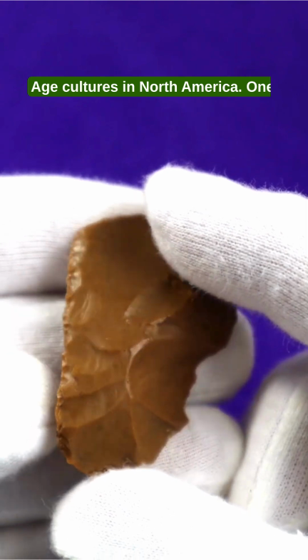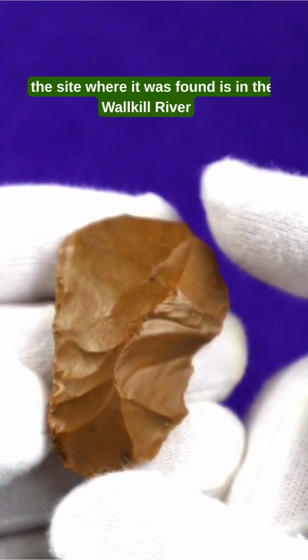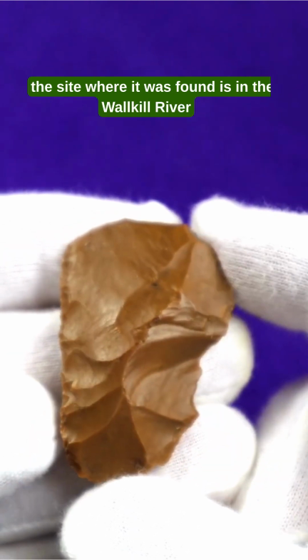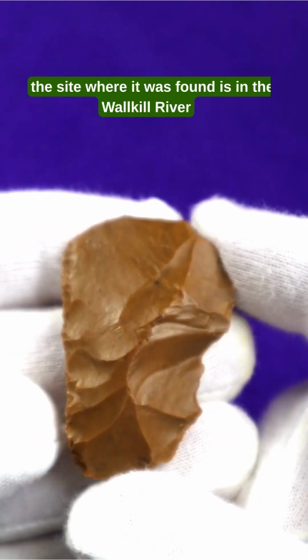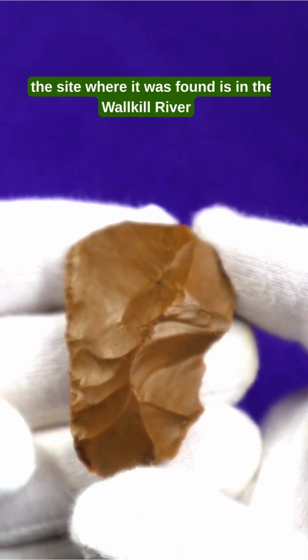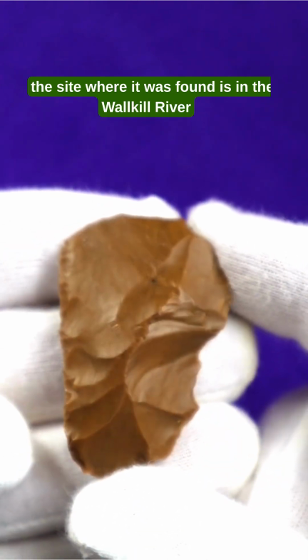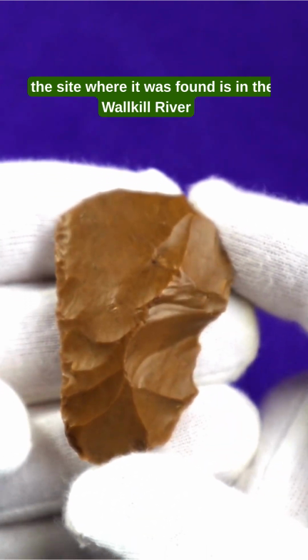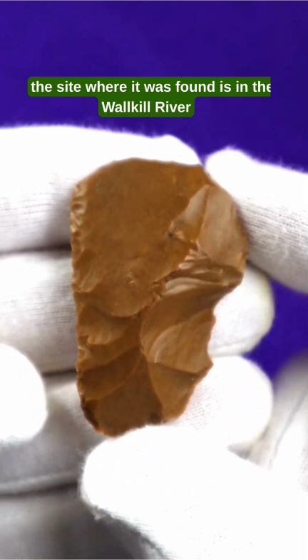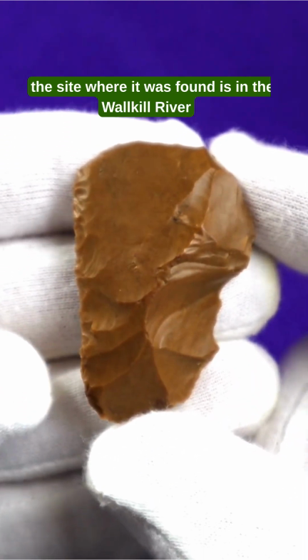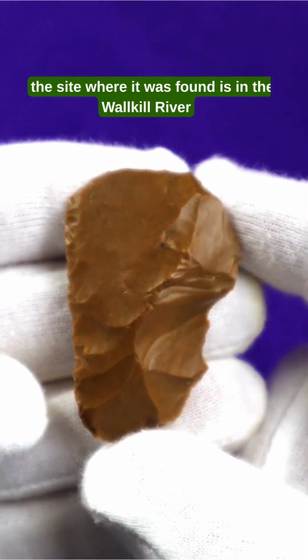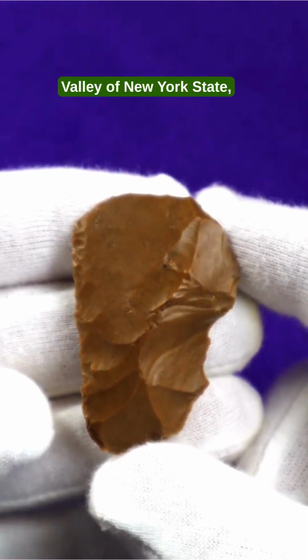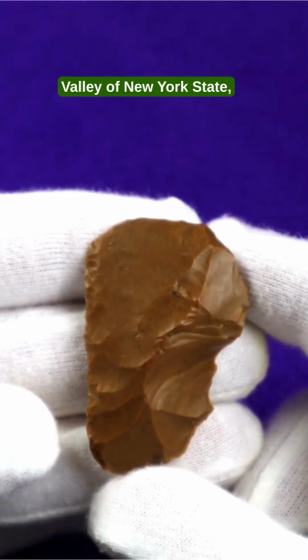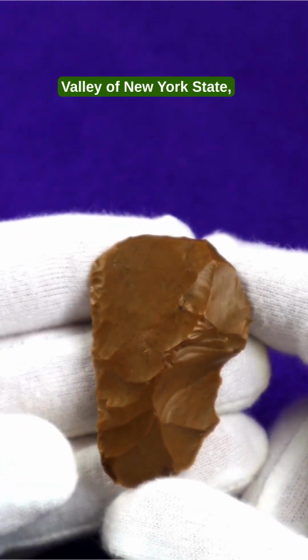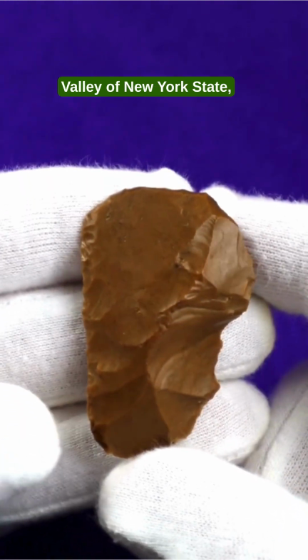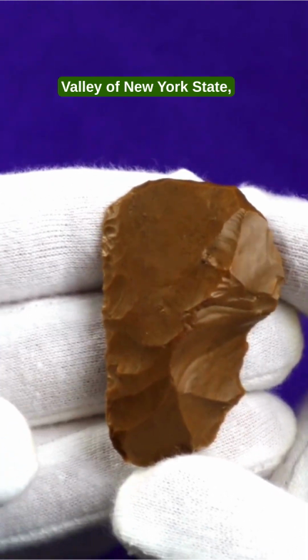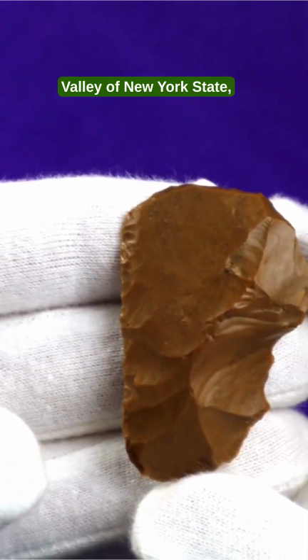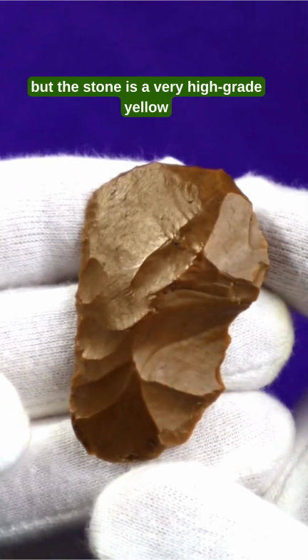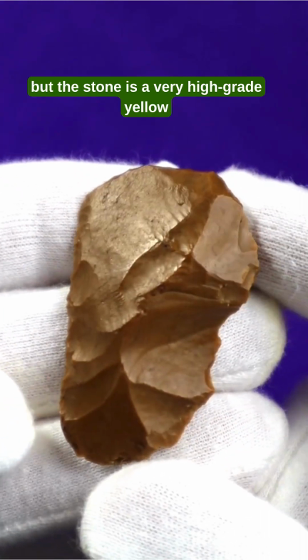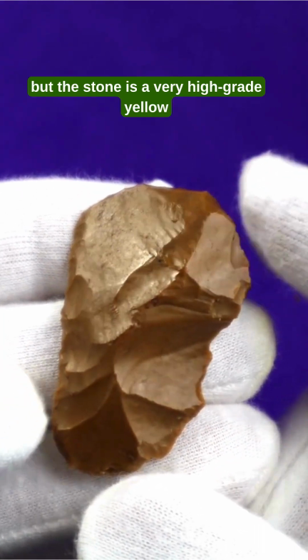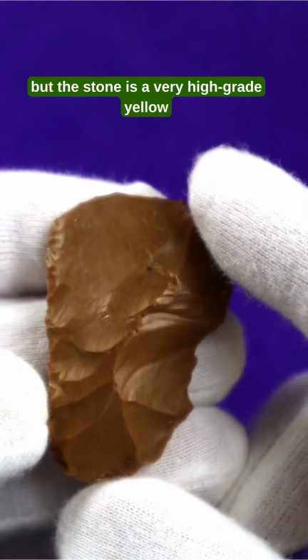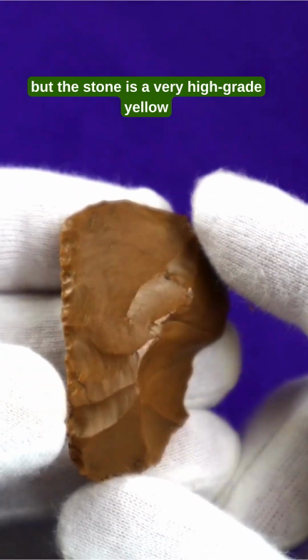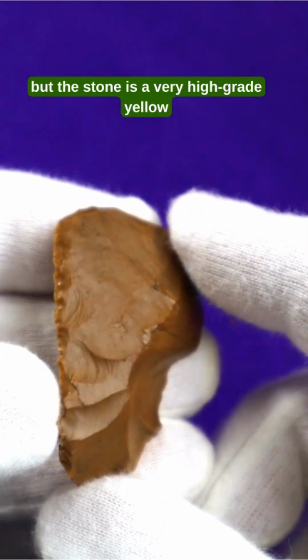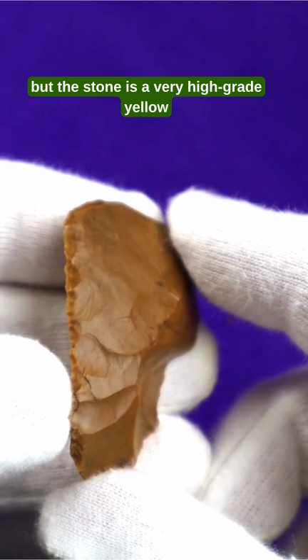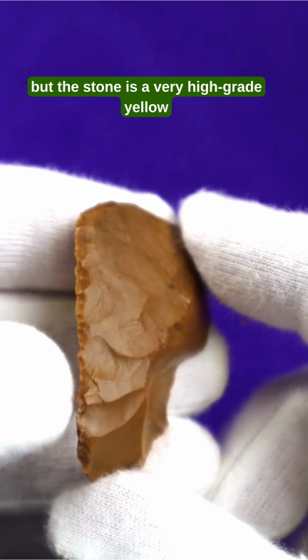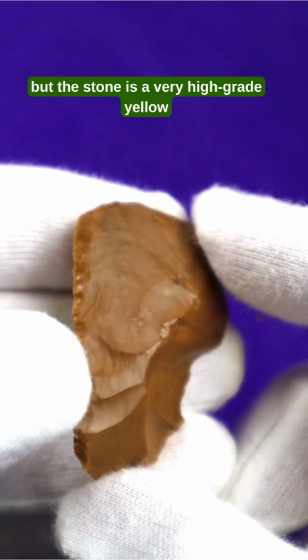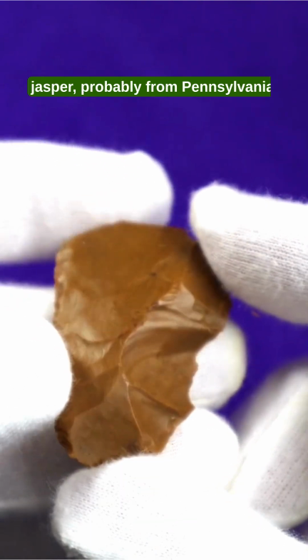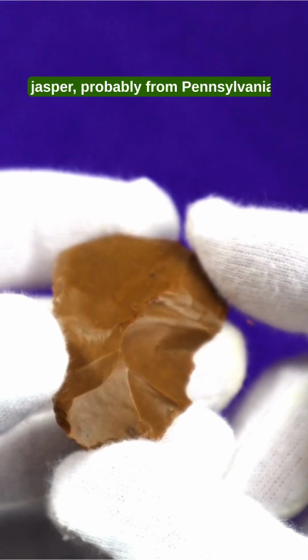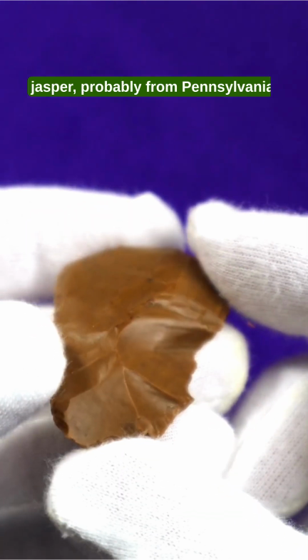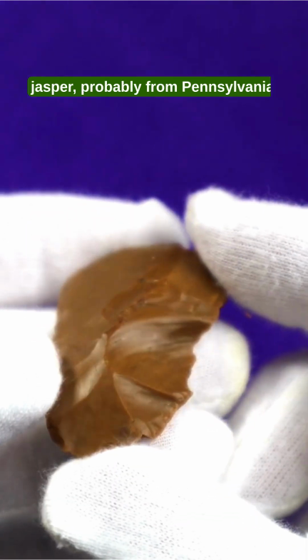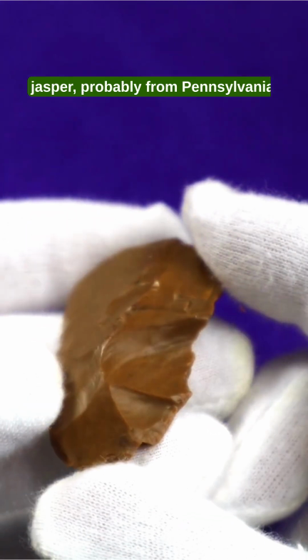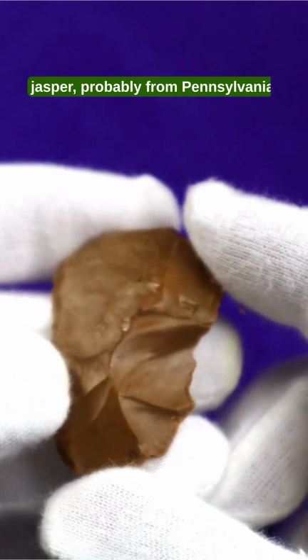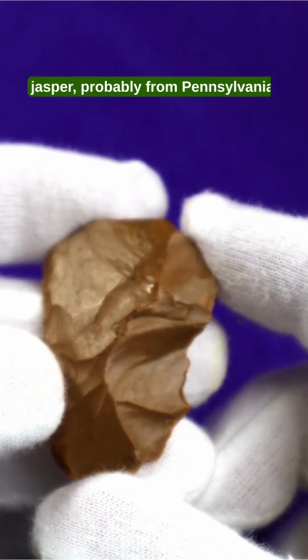1. The site where it was found is in the Waukill River Valley of New York State, but the stone is a very high-grade yellow jasper, probably from Pennsylvania.